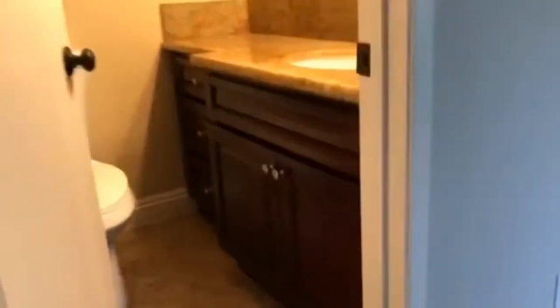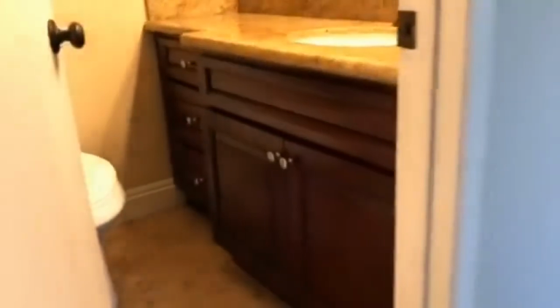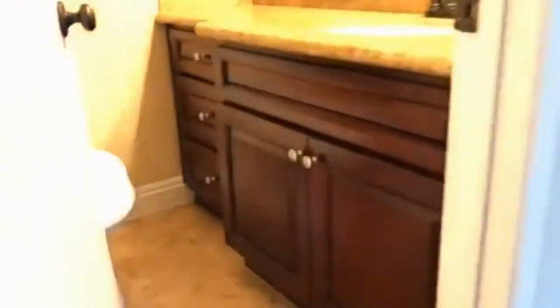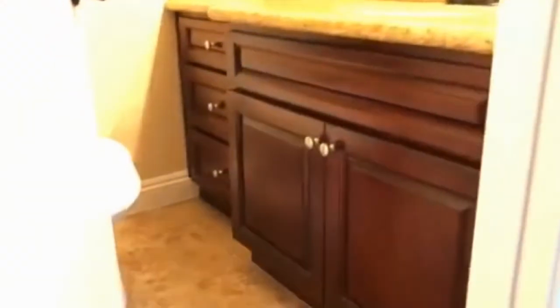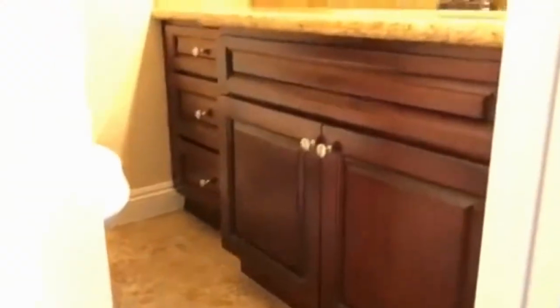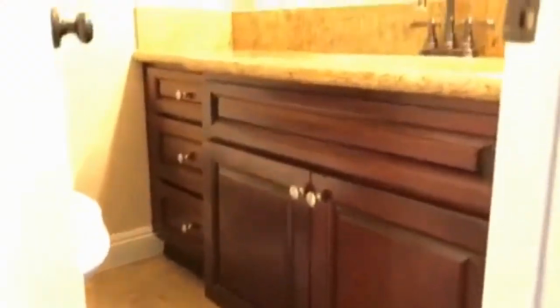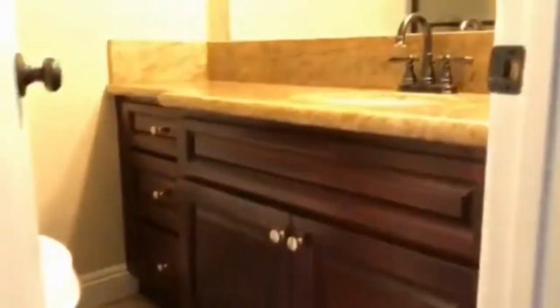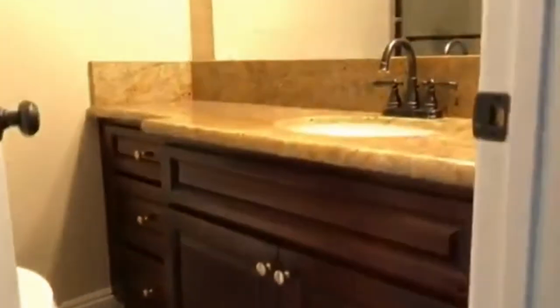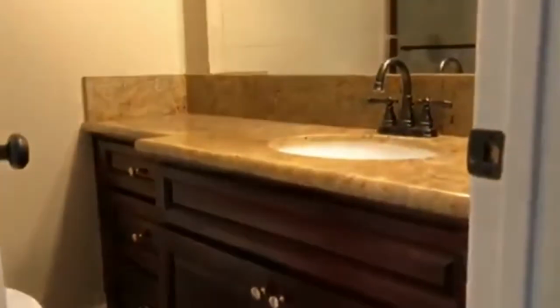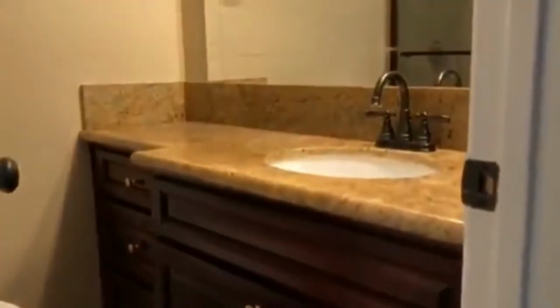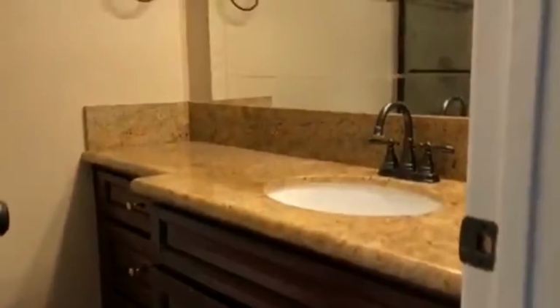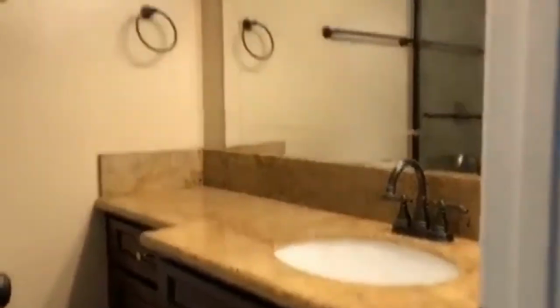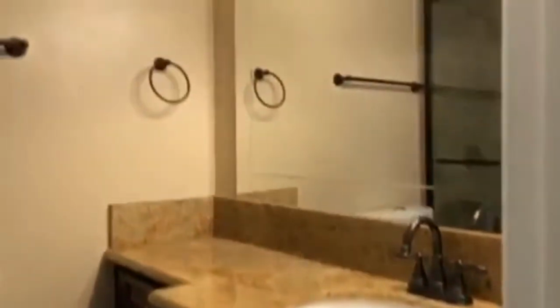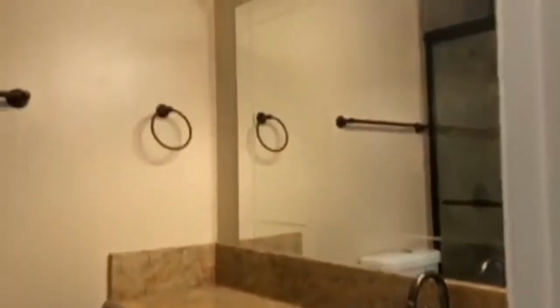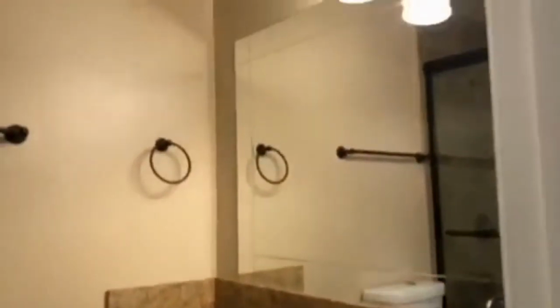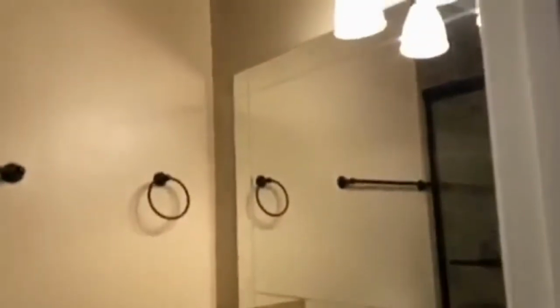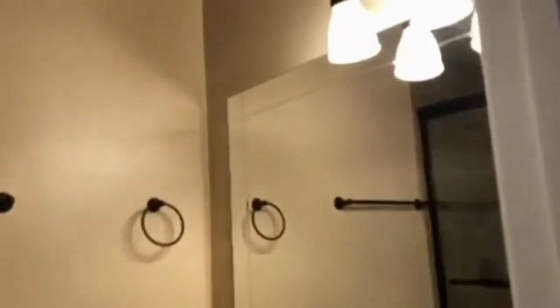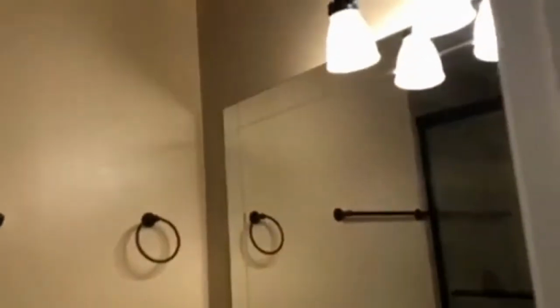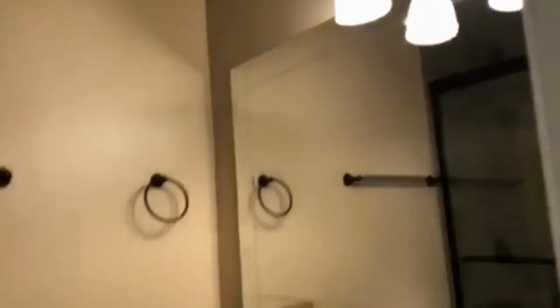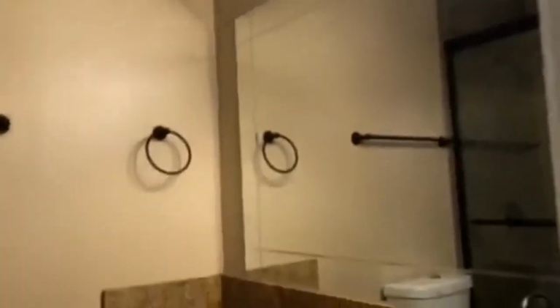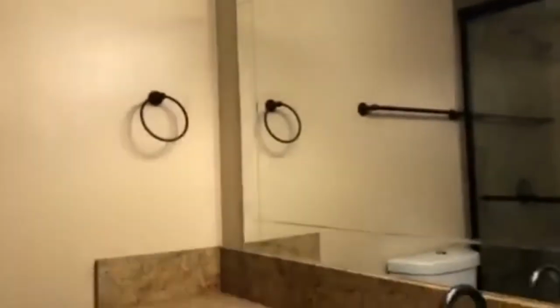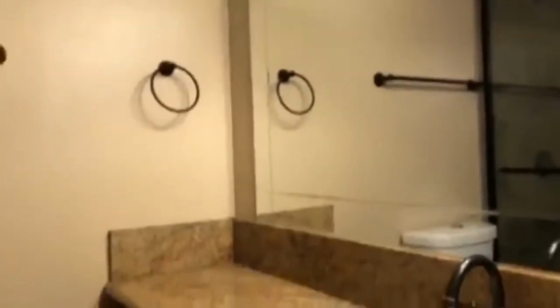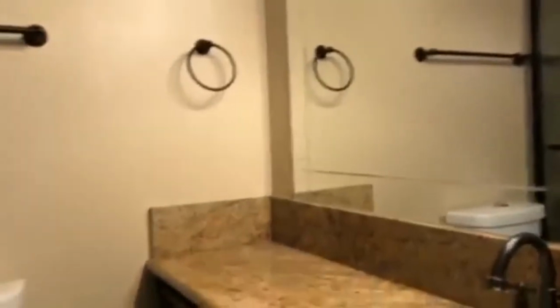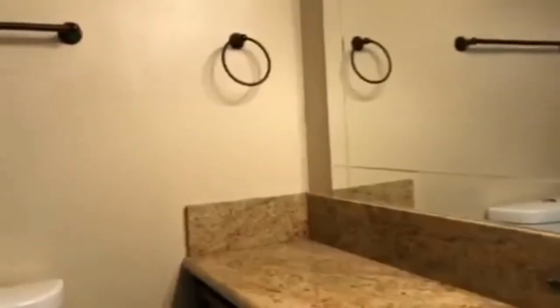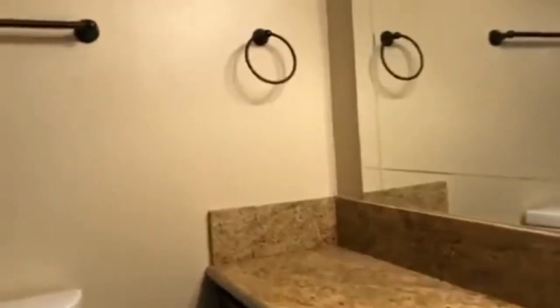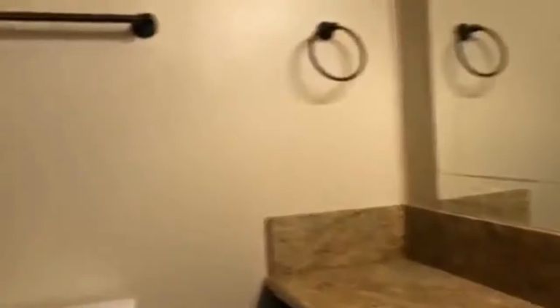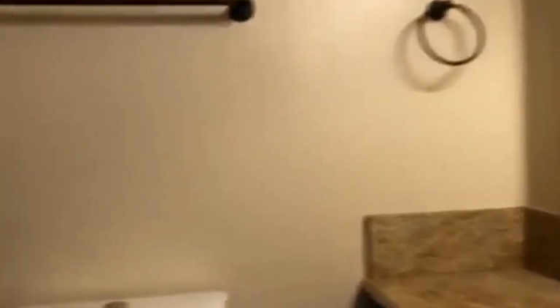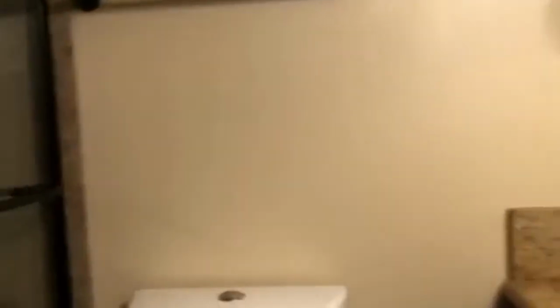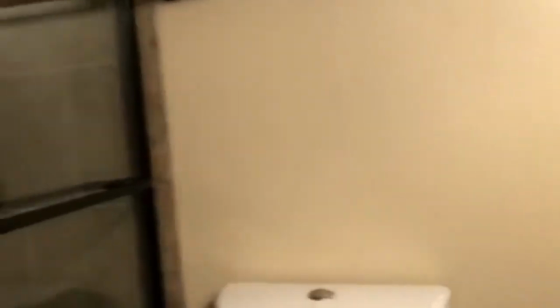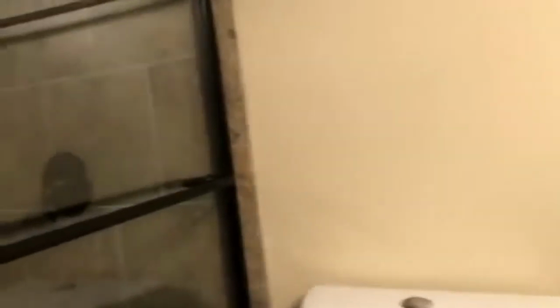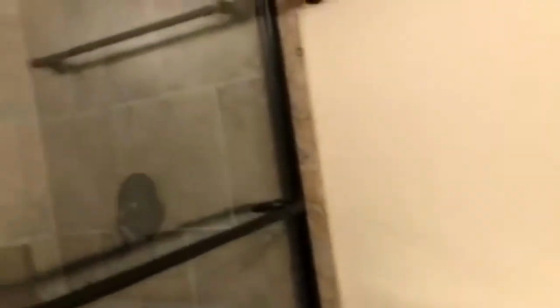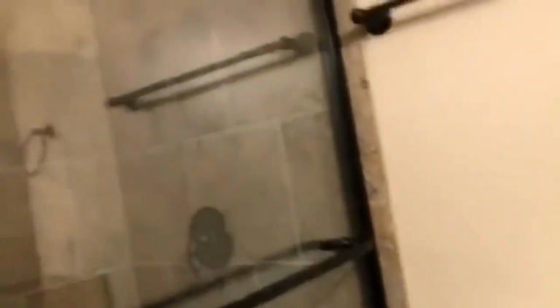The master bathroom features another beautiful vanity with upgrades, a large mirror, plenty of lighting, and a shower.